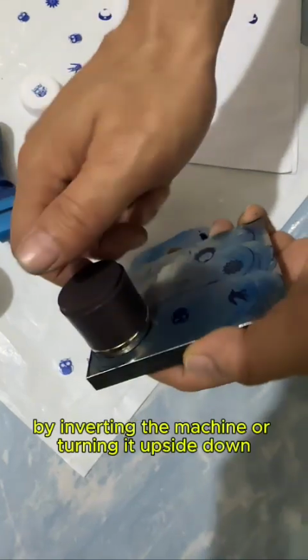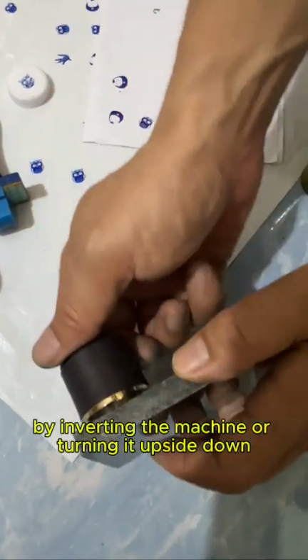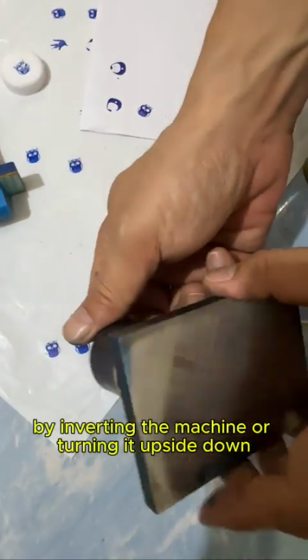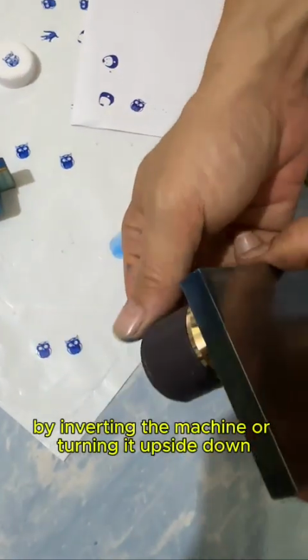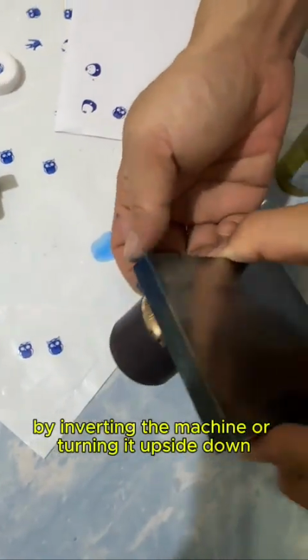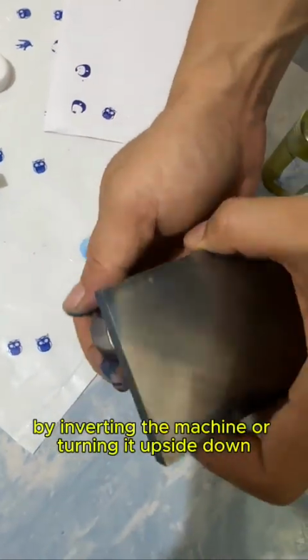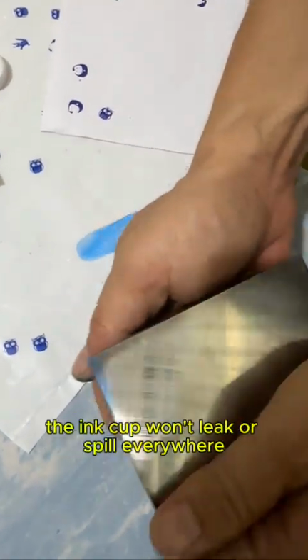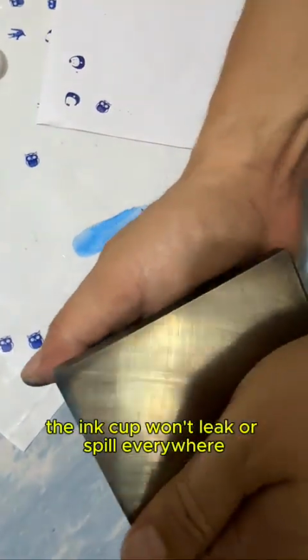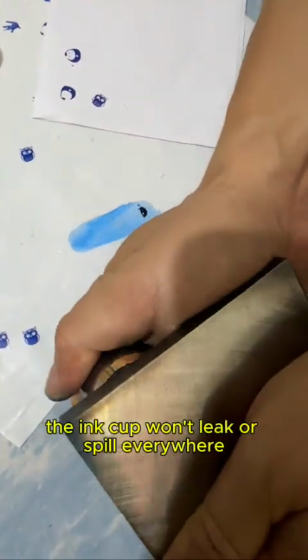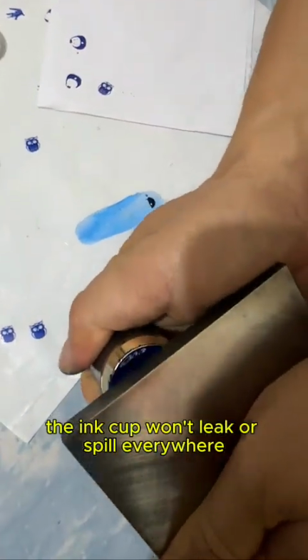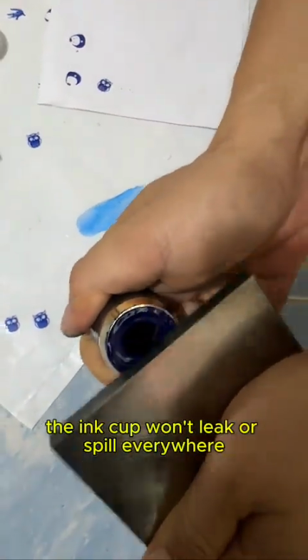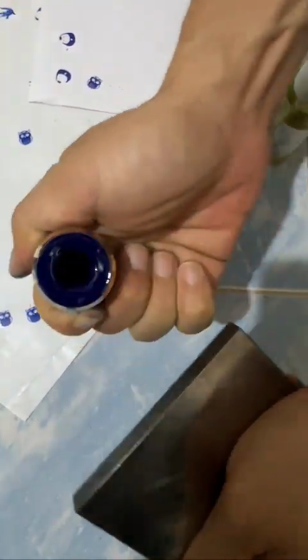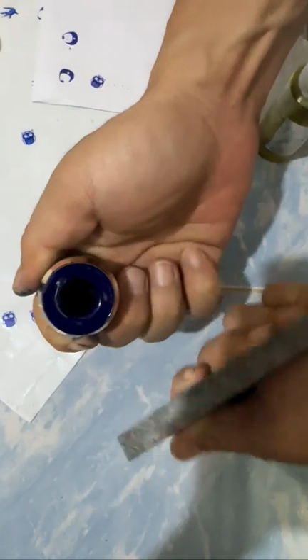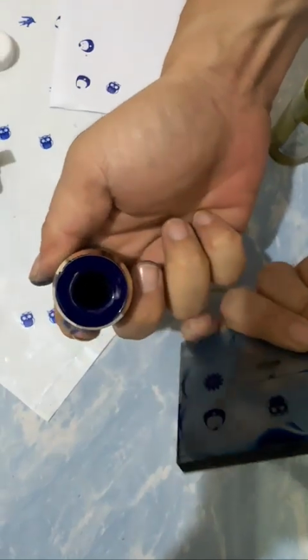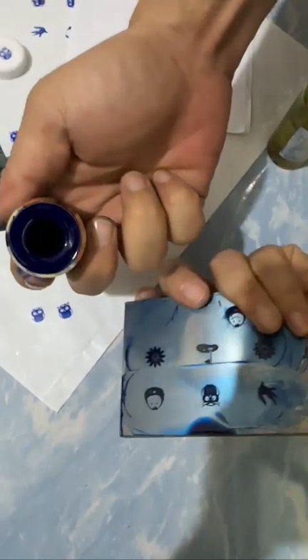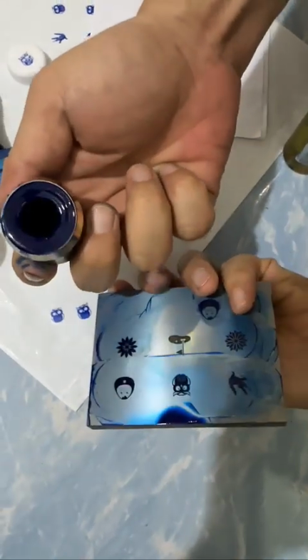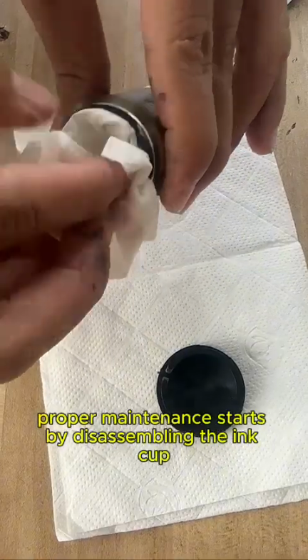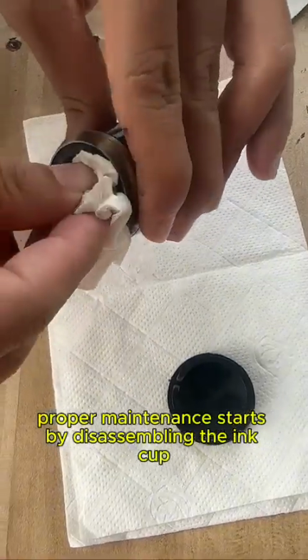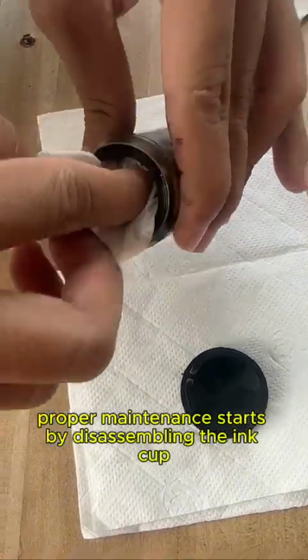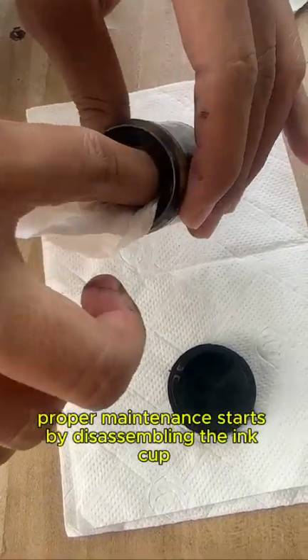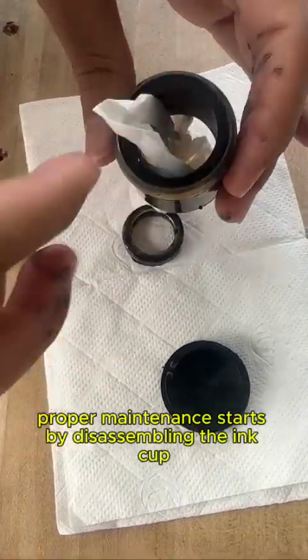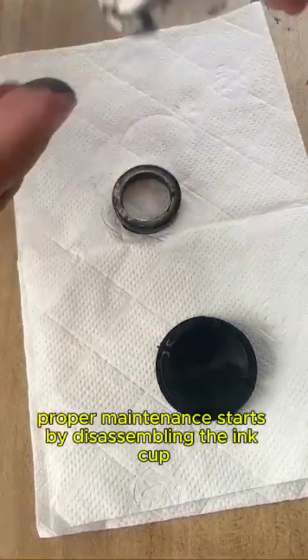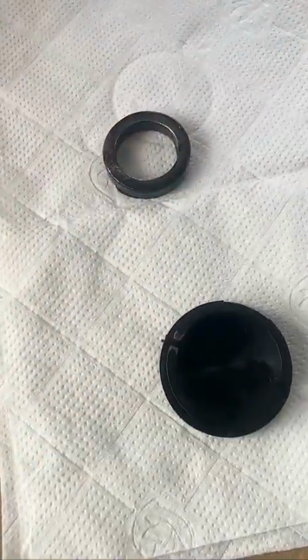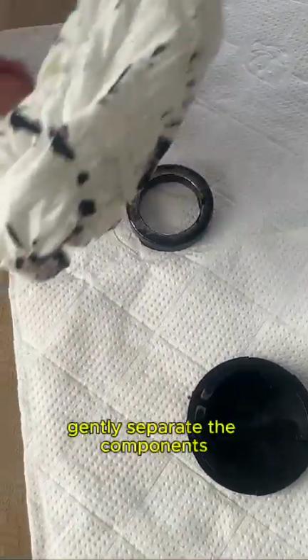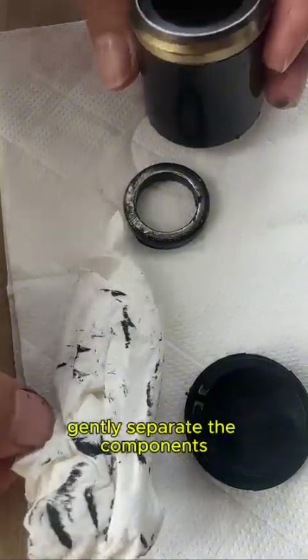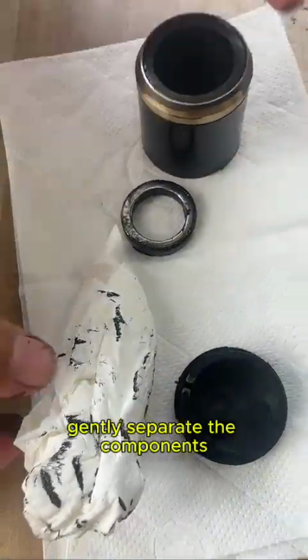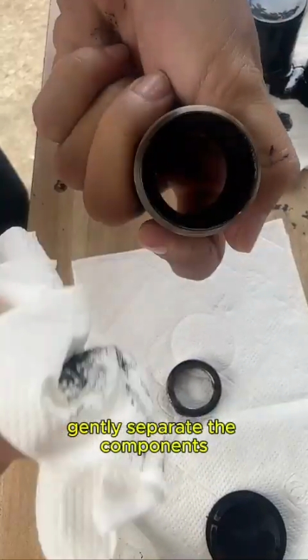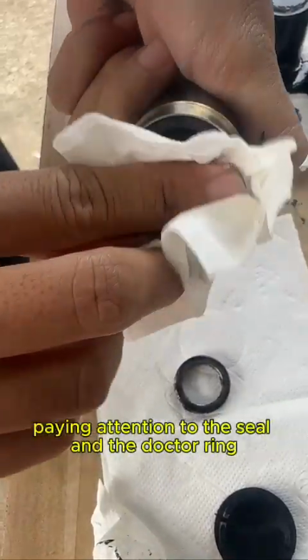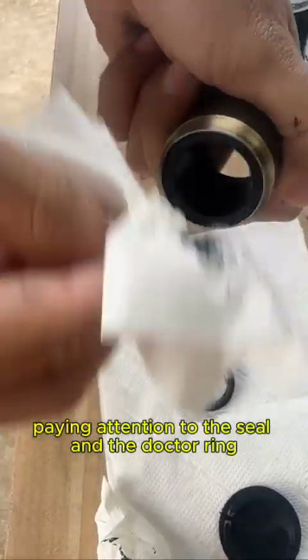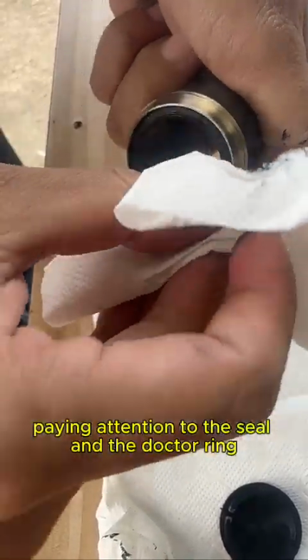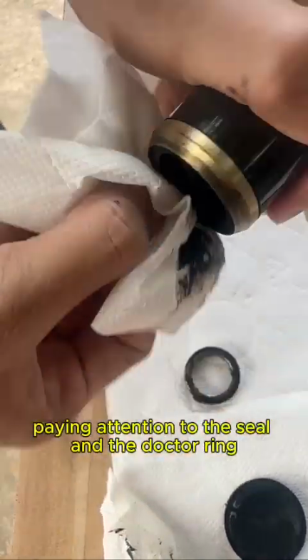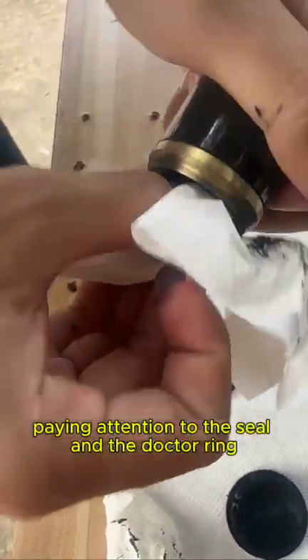By inverting the machine or turning it upside down, the ink cup won't leak or spill everywhere. Proper maintenance starts by disassembling the ink cup. Gently separate the components, paying attention to the seal and the doctor ring.